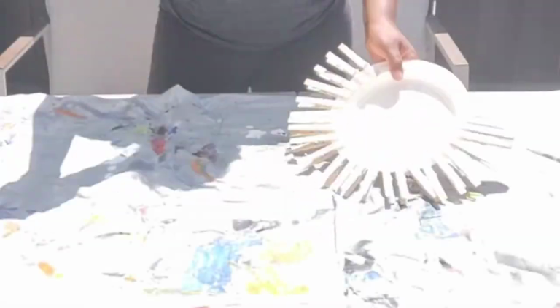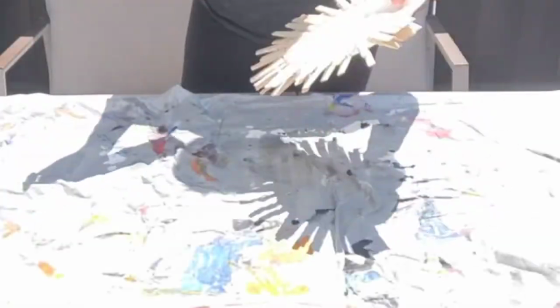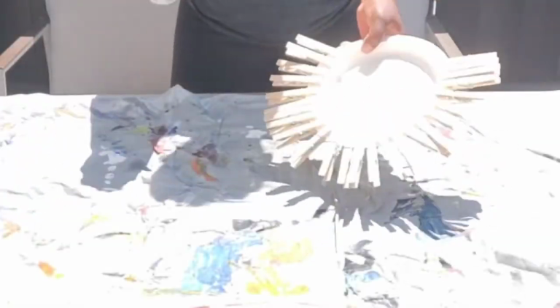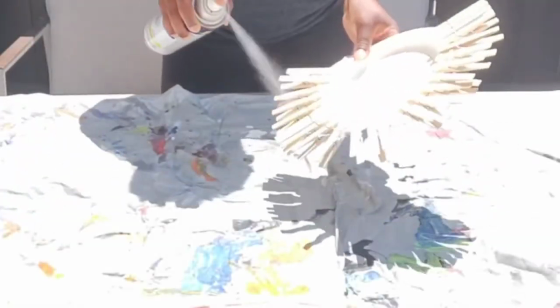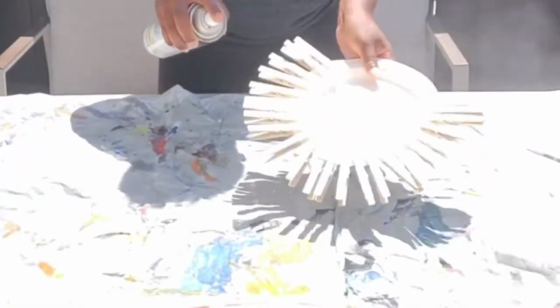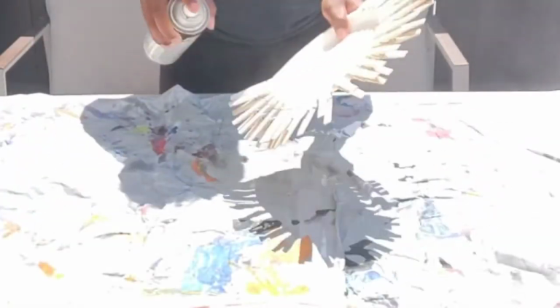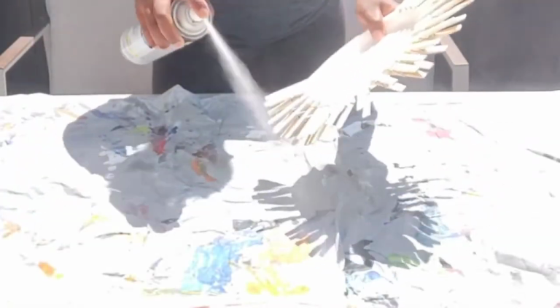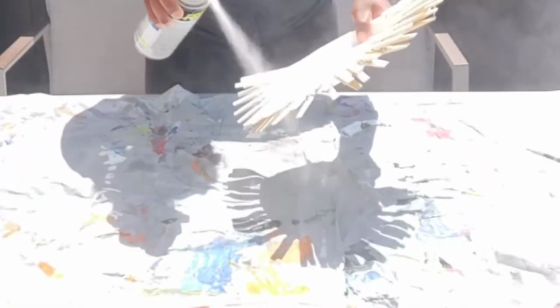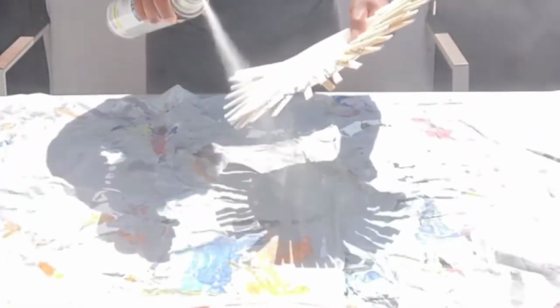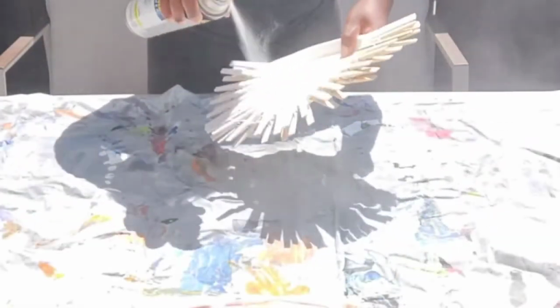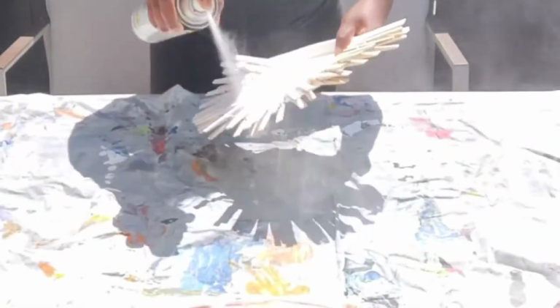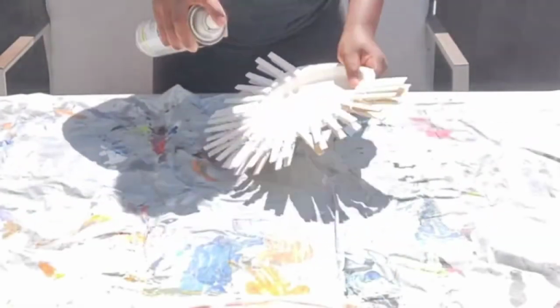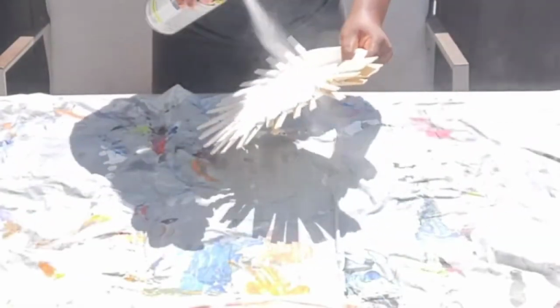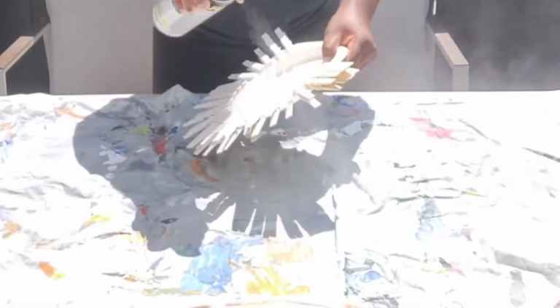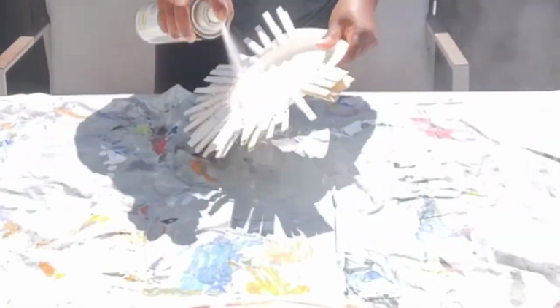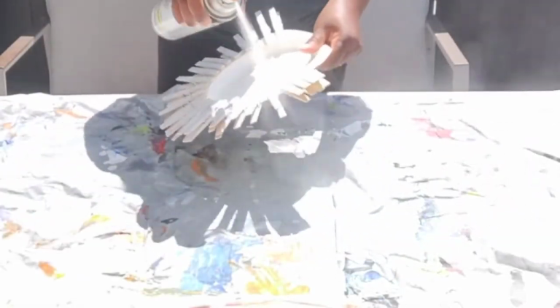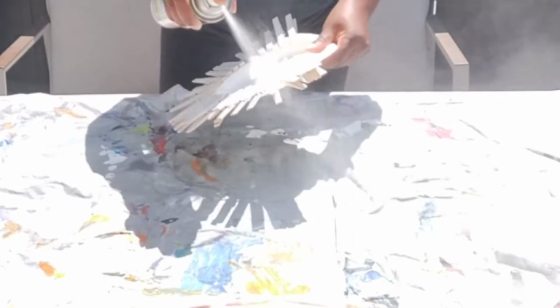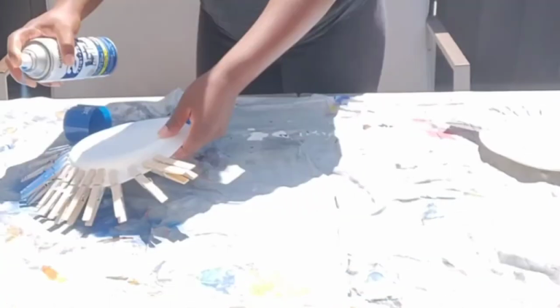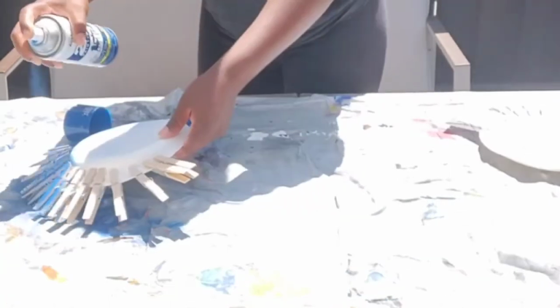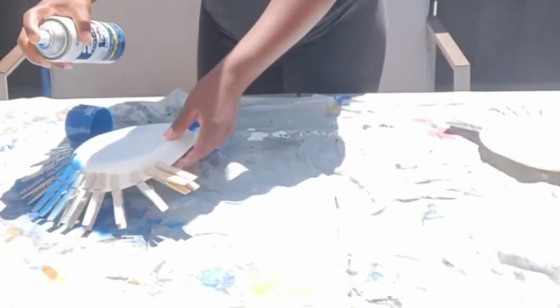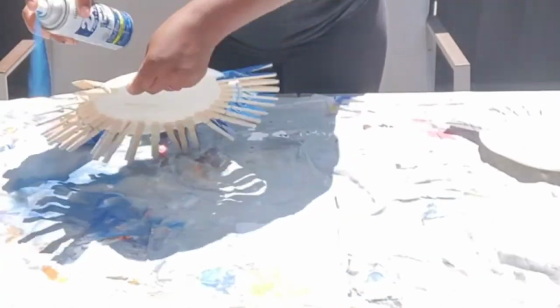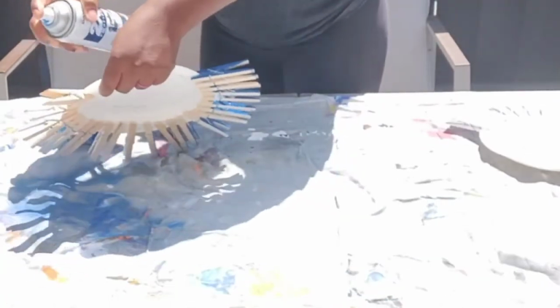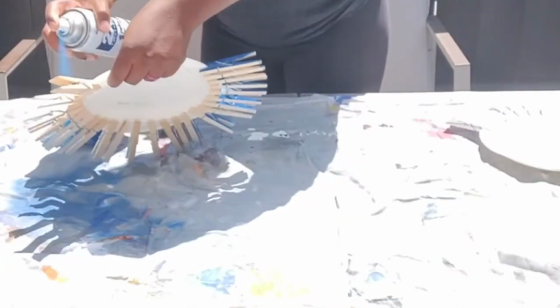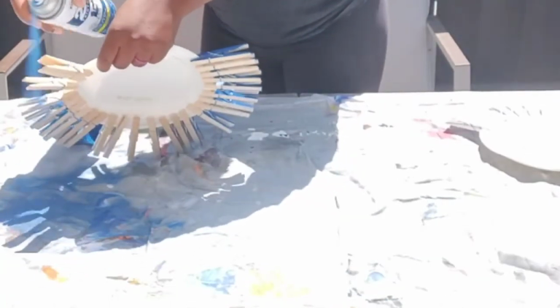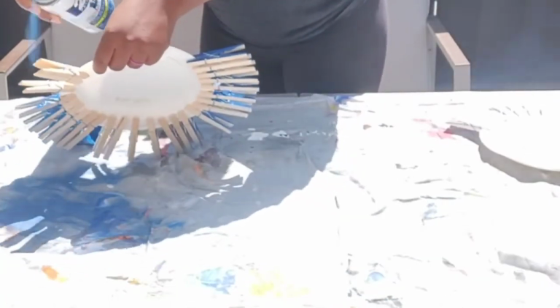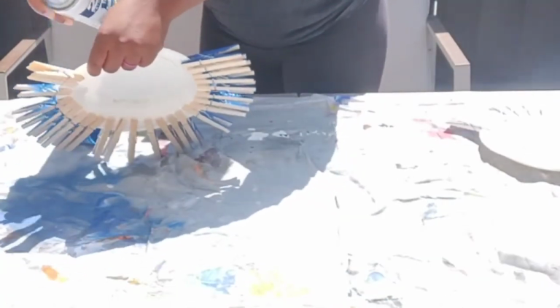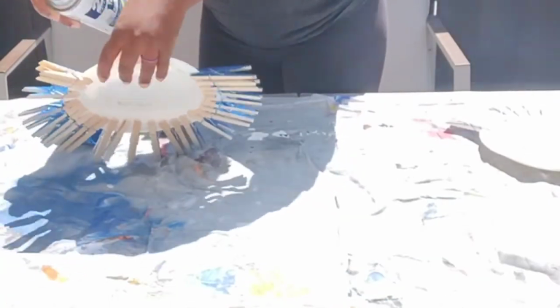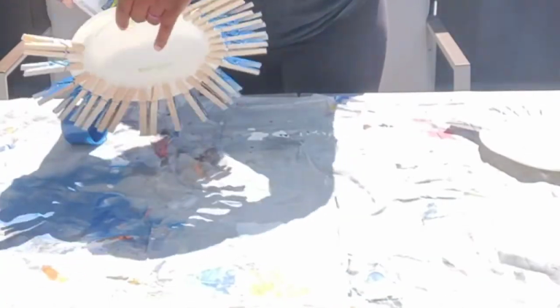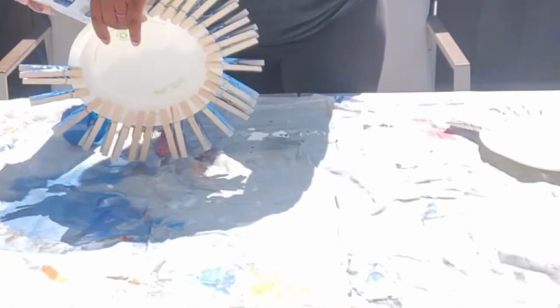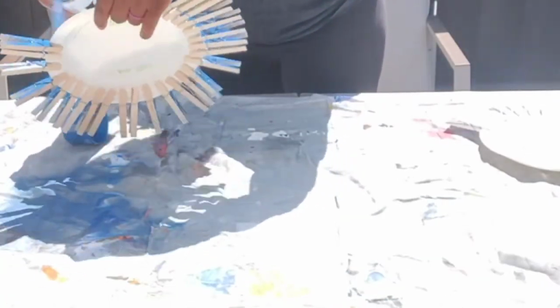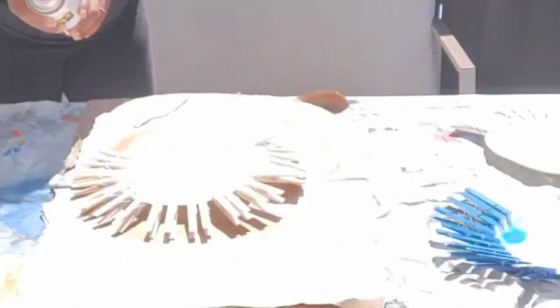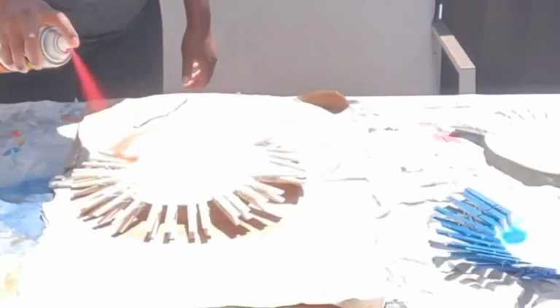For our second clothespin design, we are making a patriotic wreath. I am just spray painting them red, white, and blue, and we're just going to hop into it.